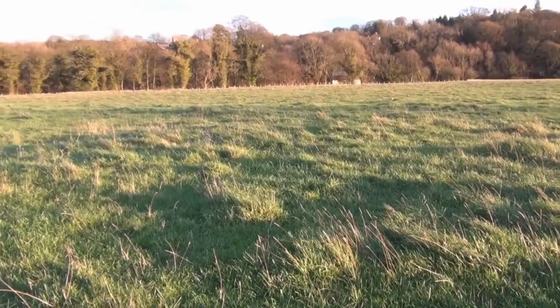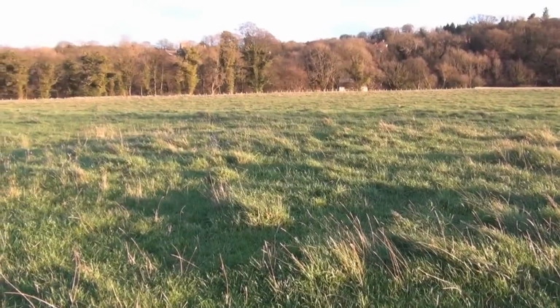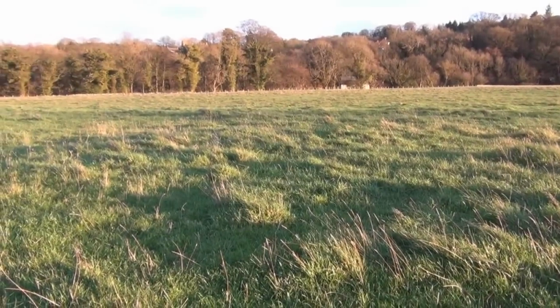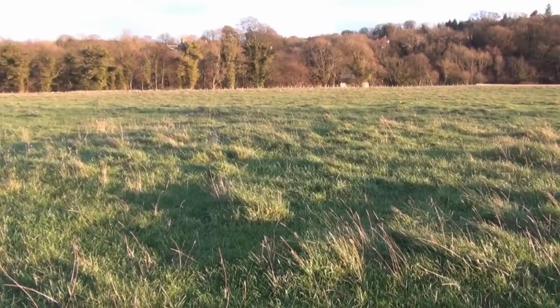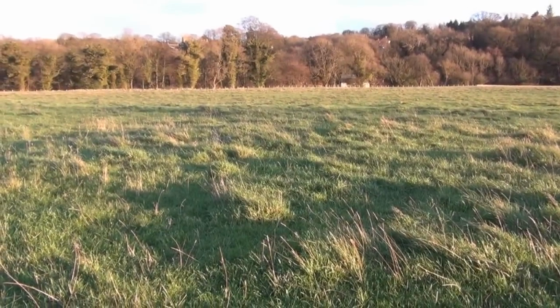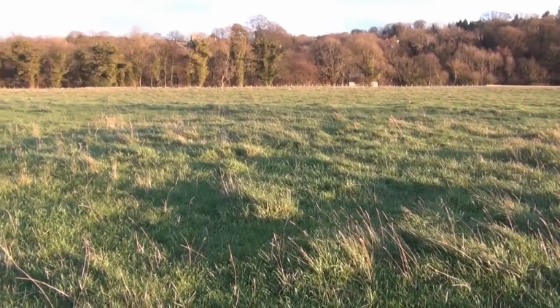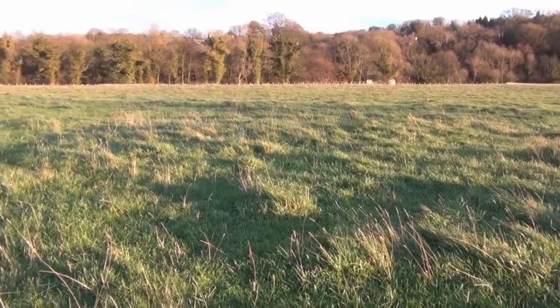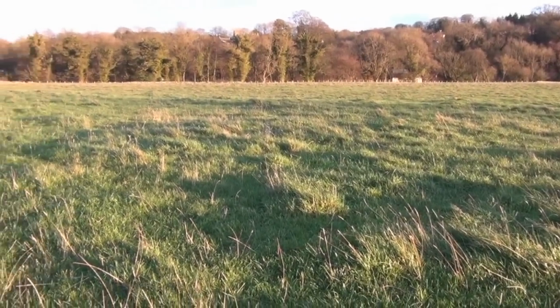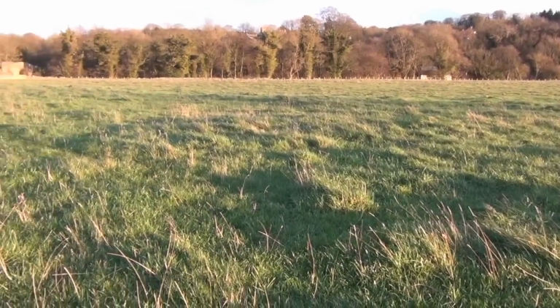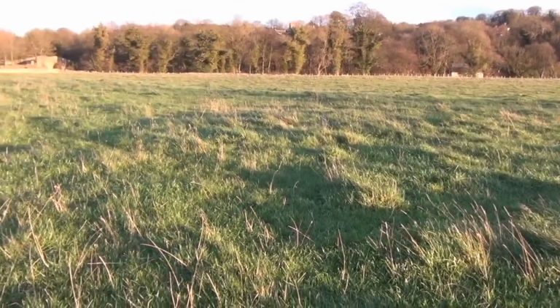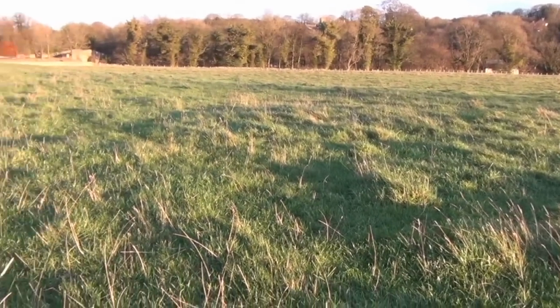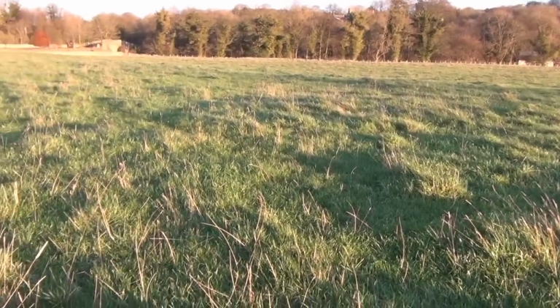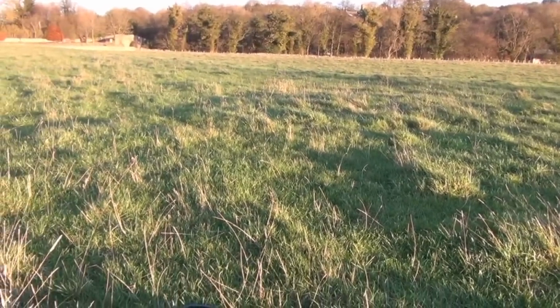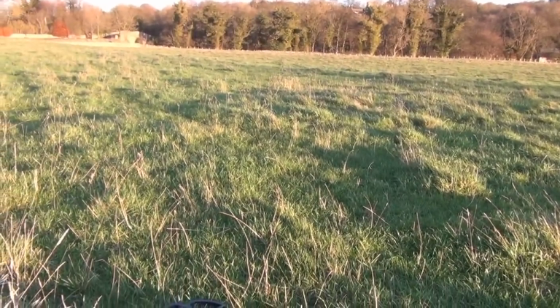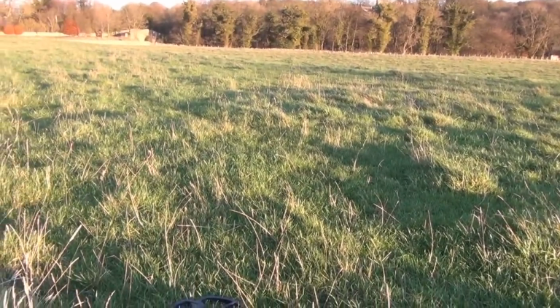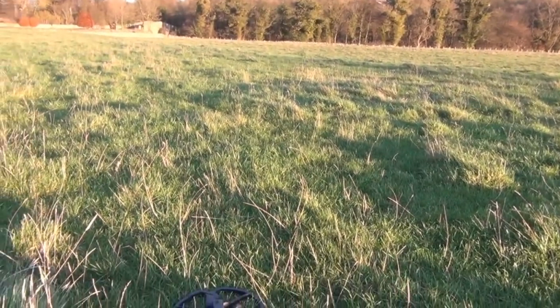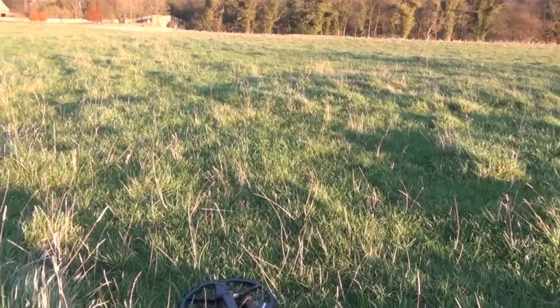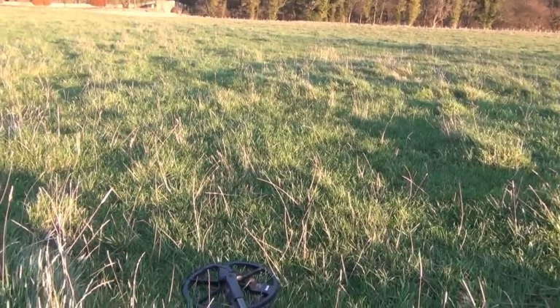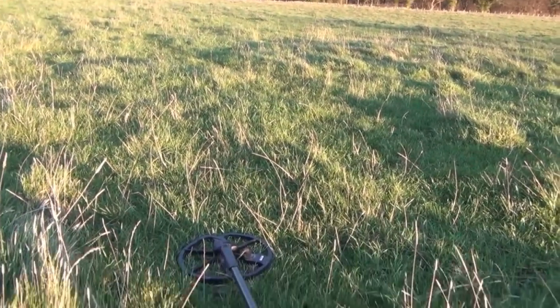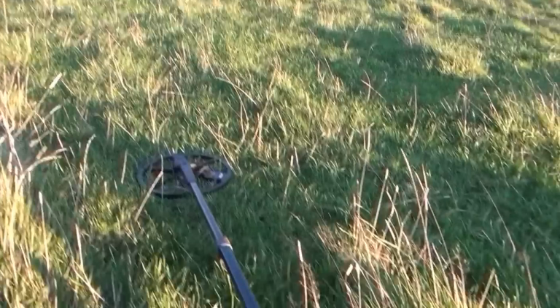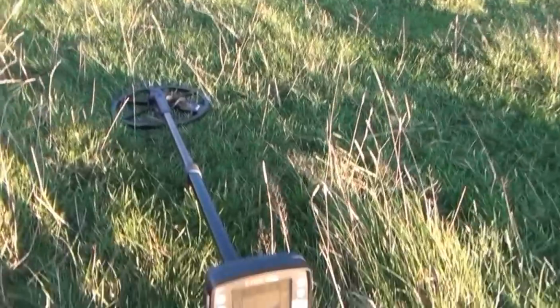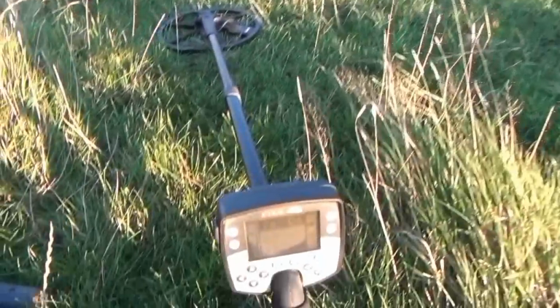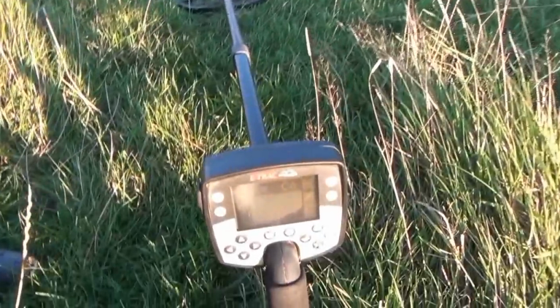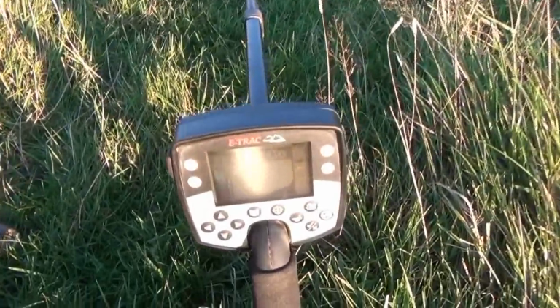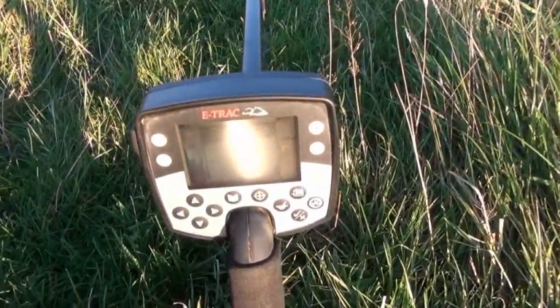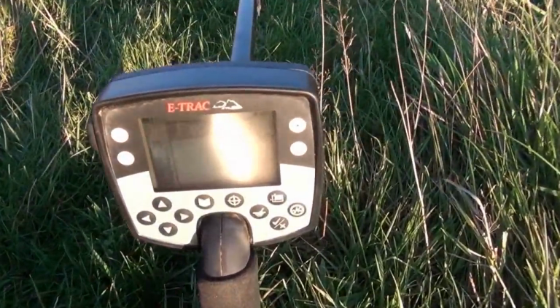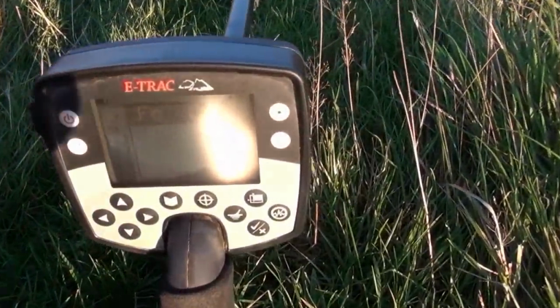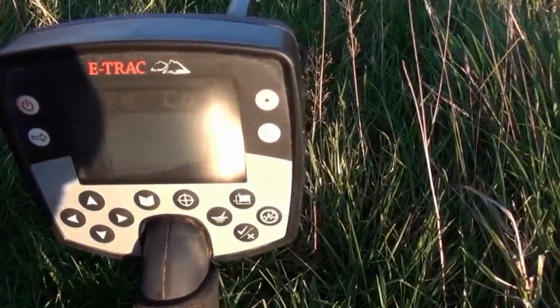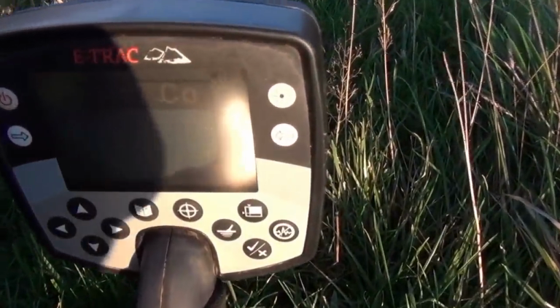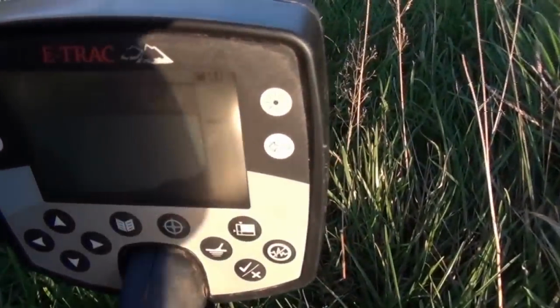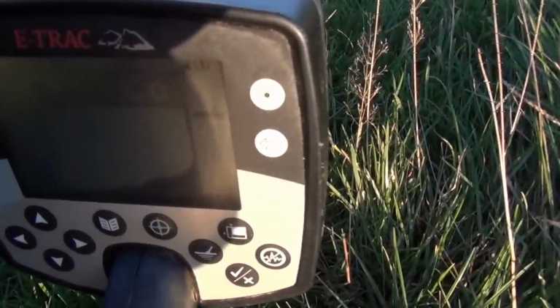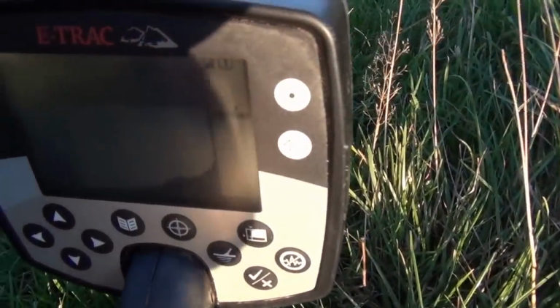Here I am in the fields just near my house and I've downloaded a Roman coin pattern for the e-track.